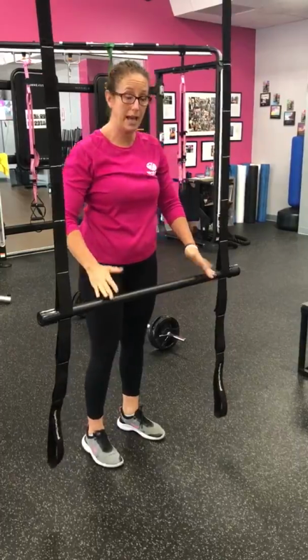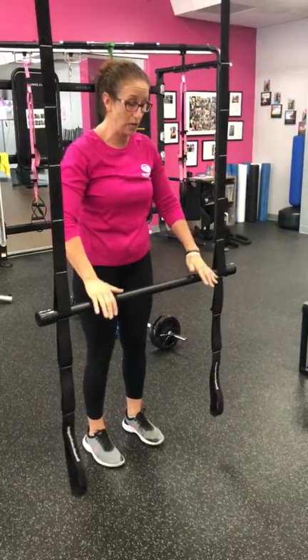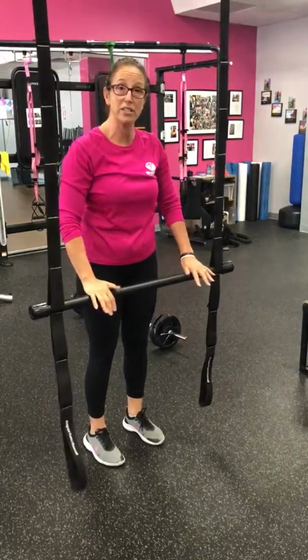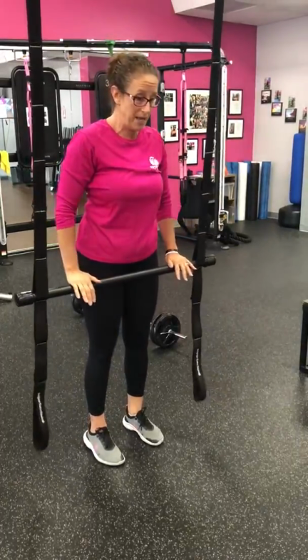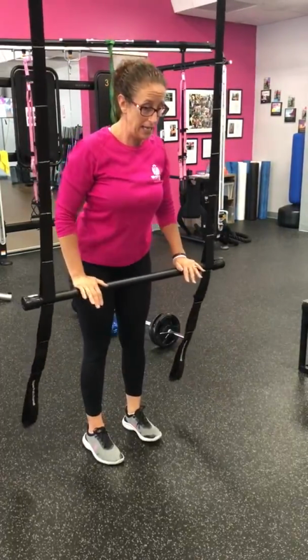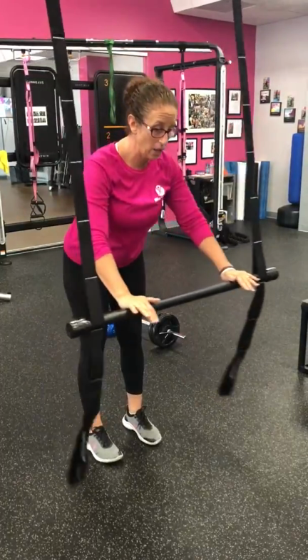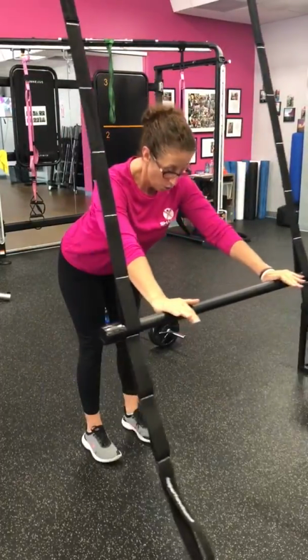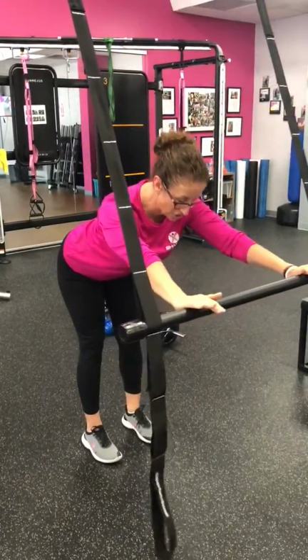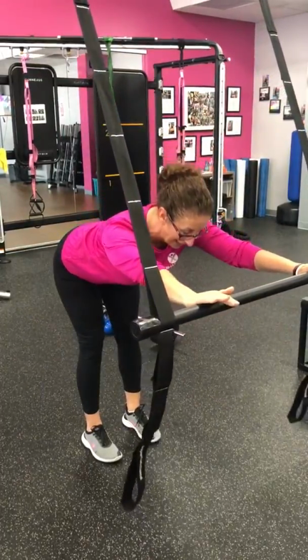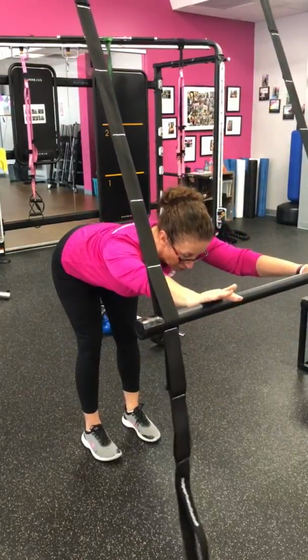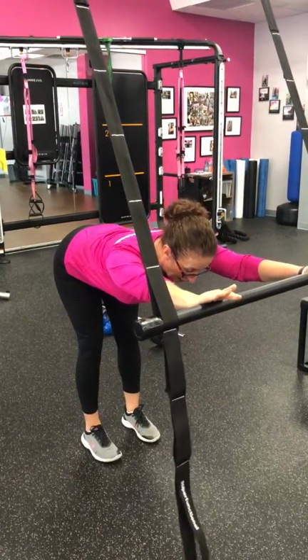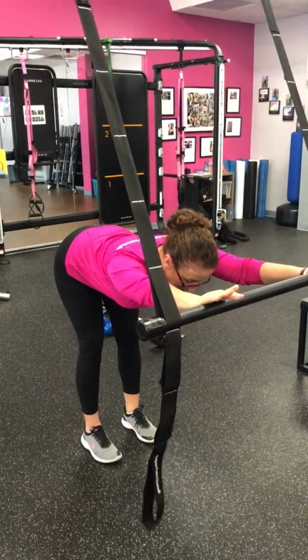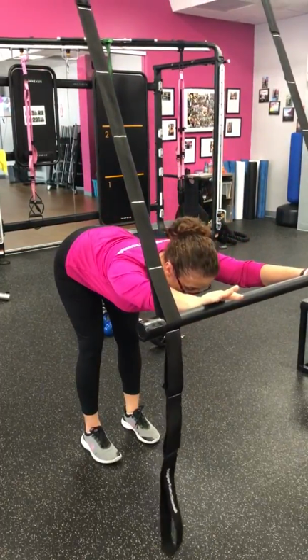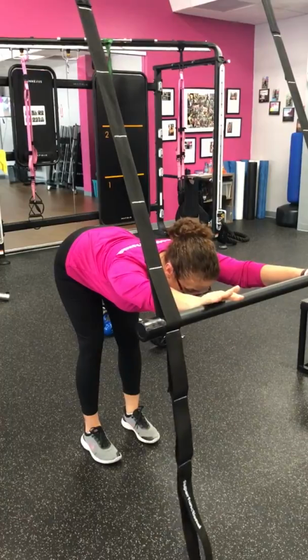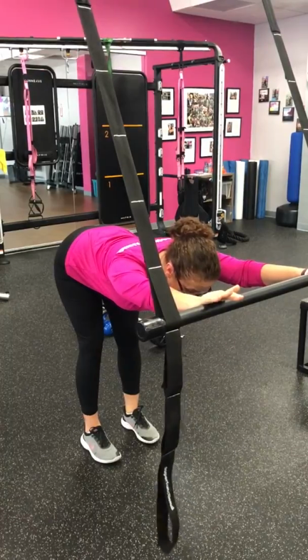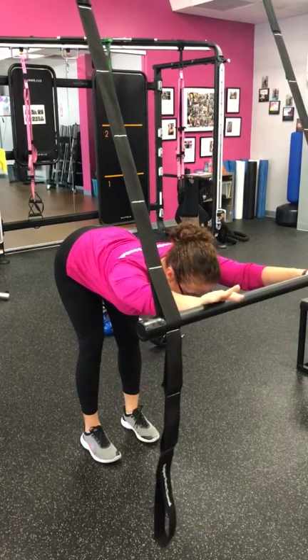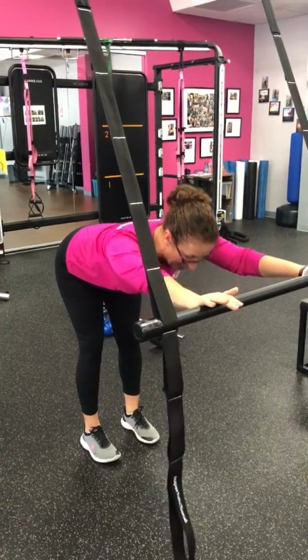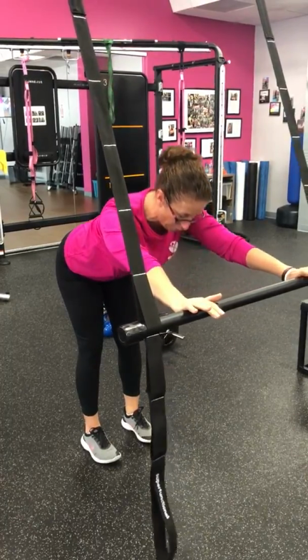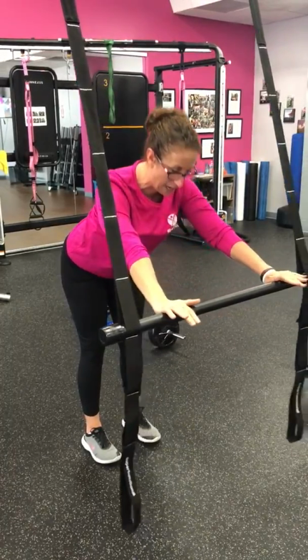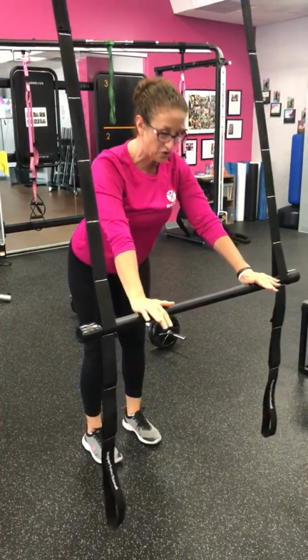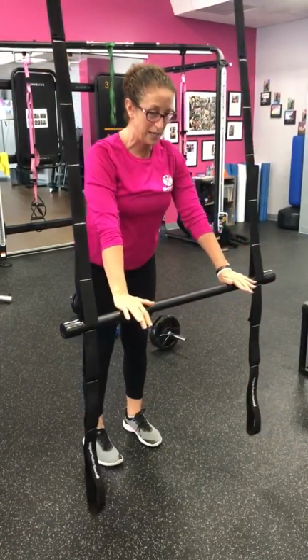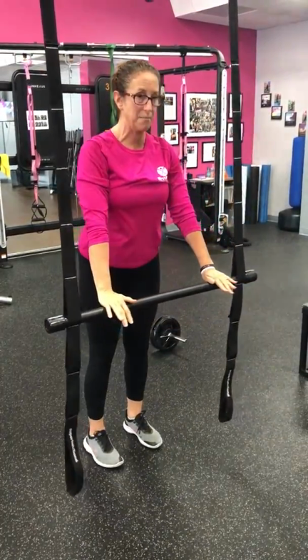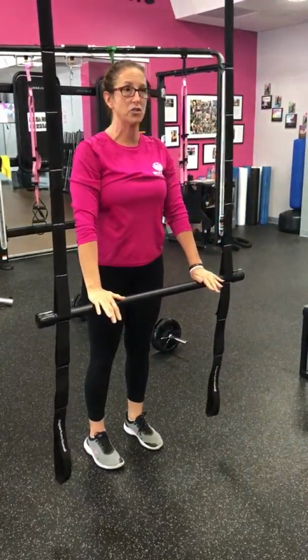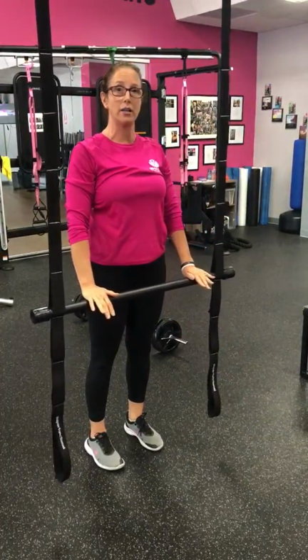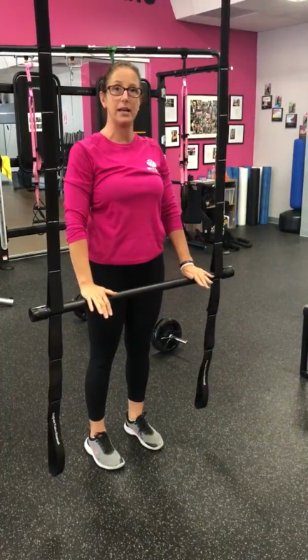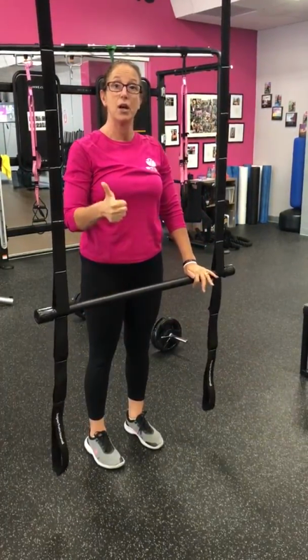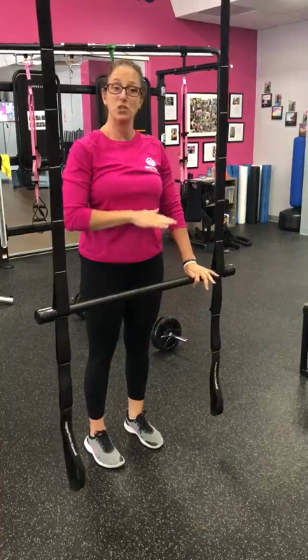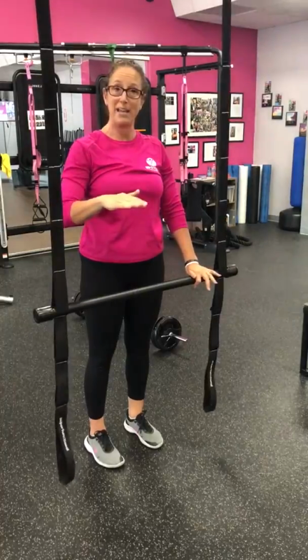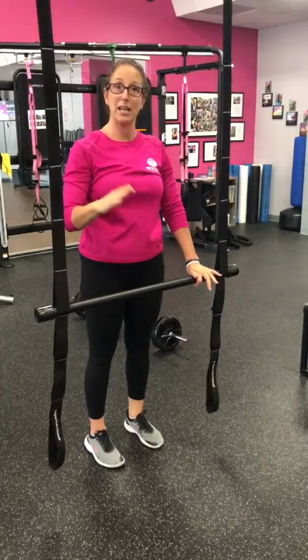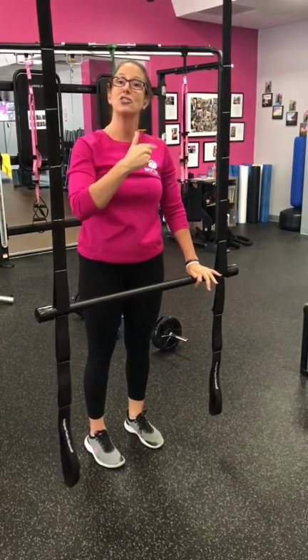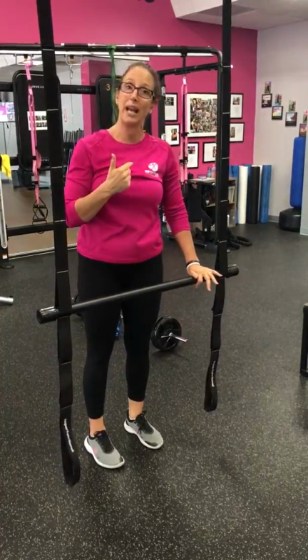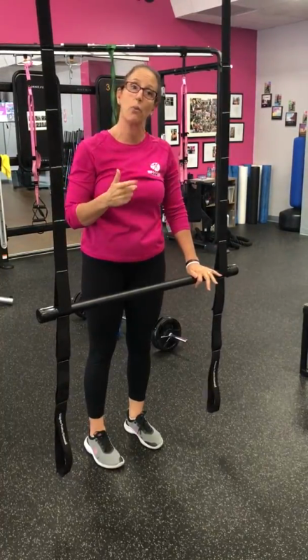One more time: inhale, reach and lengthen, drive the hips back and lengthen. Exhale, push down, squeeze, and stand tall with good posture at the end. Once we've mastered the hinge, then we add weight.